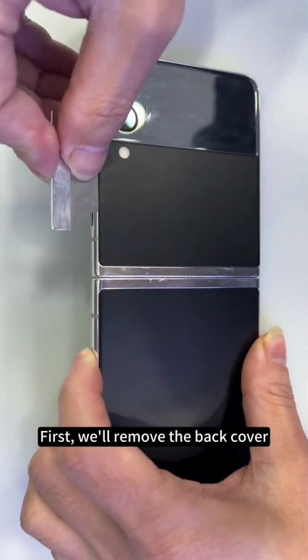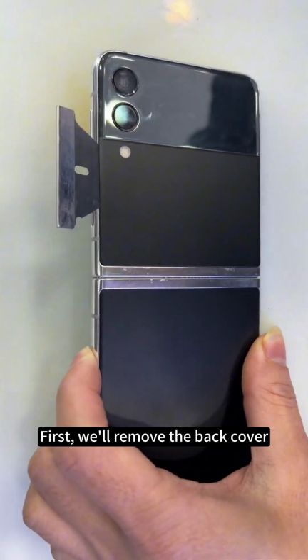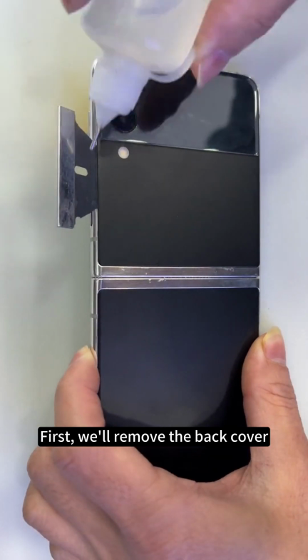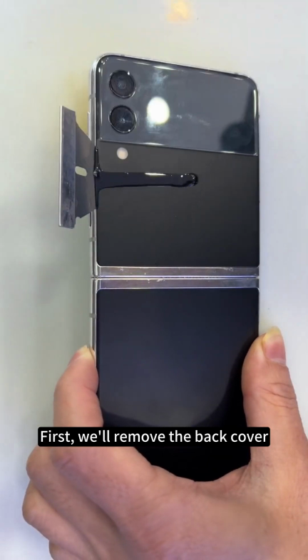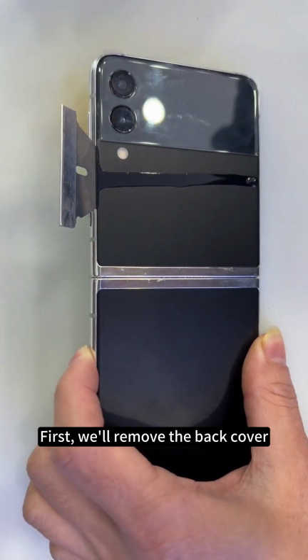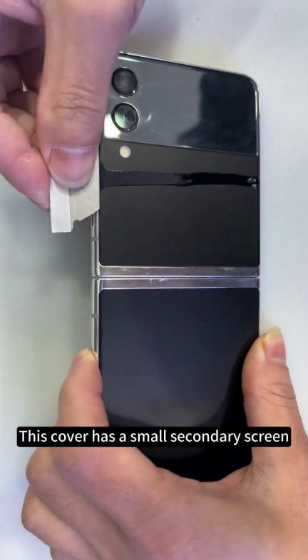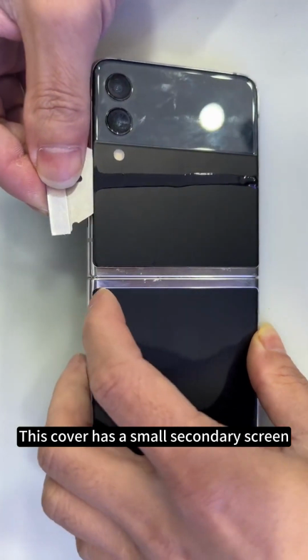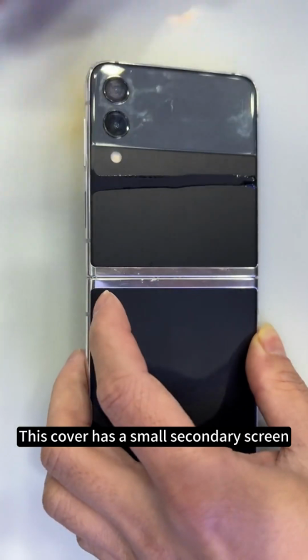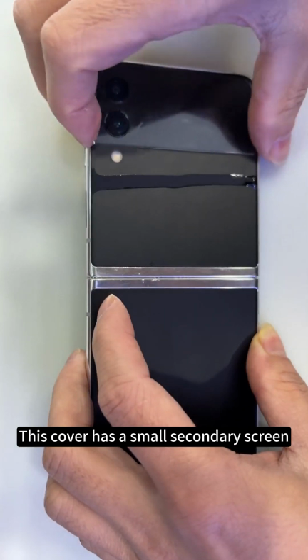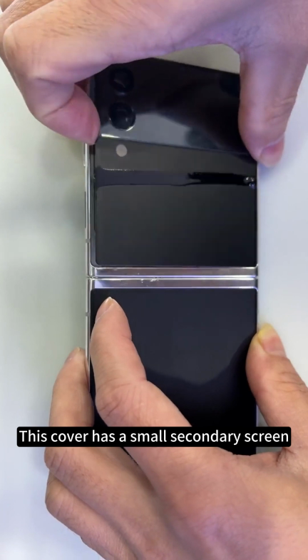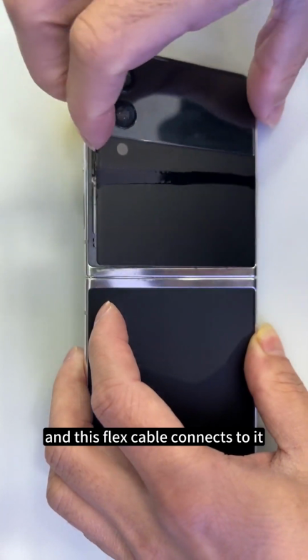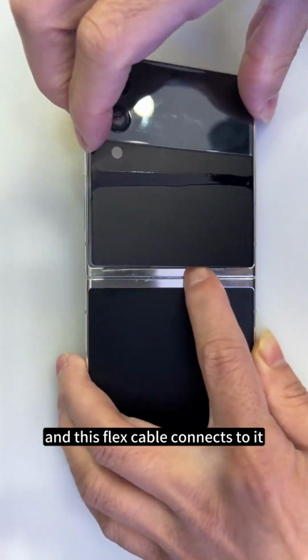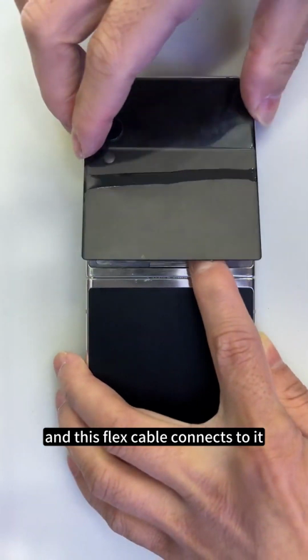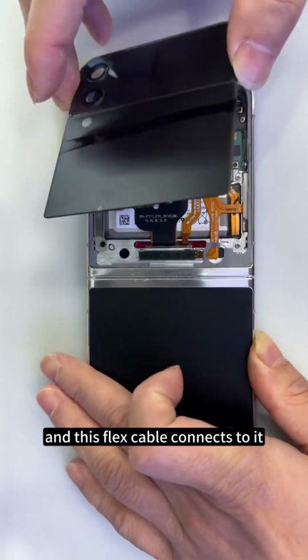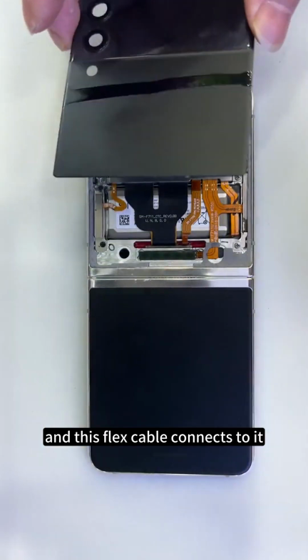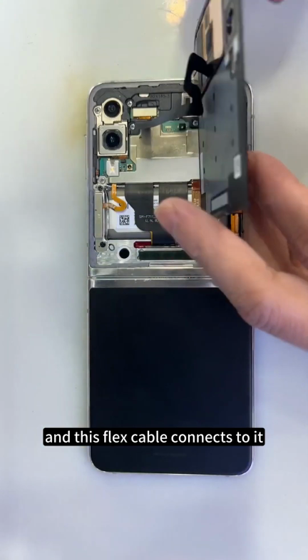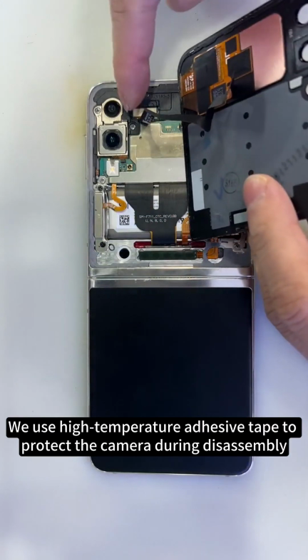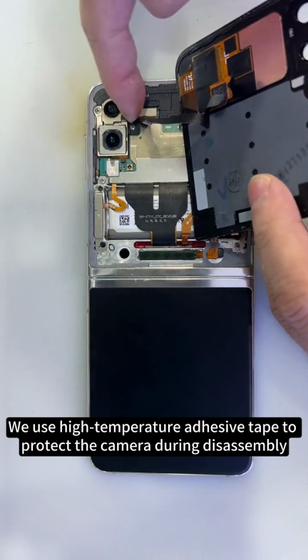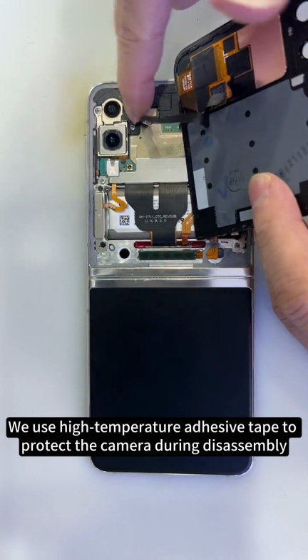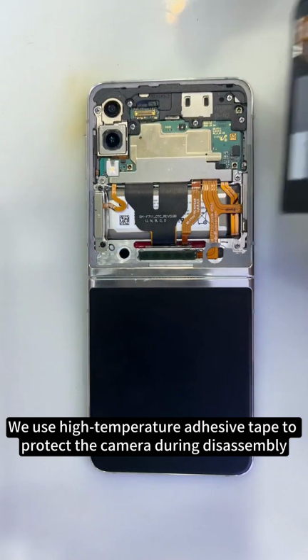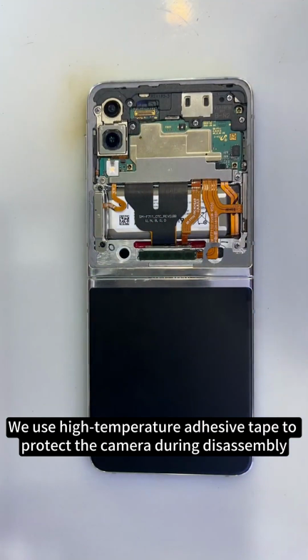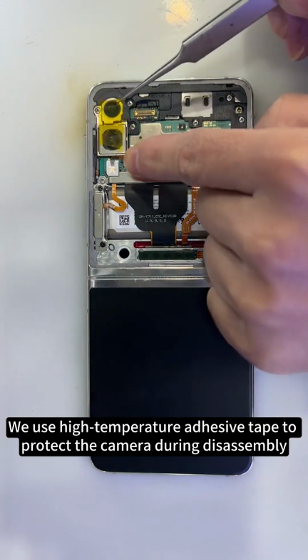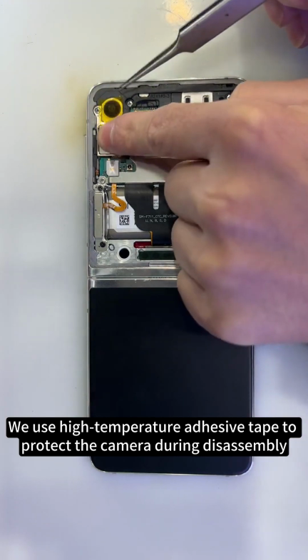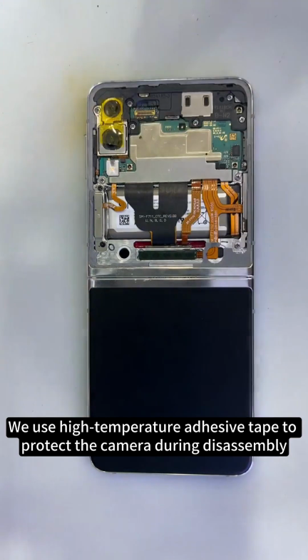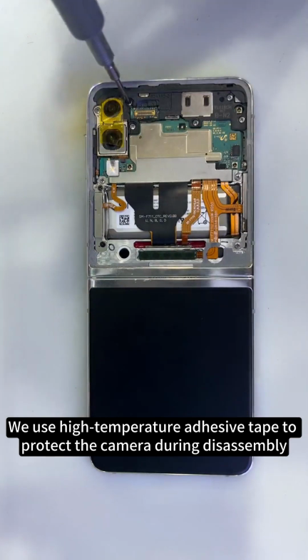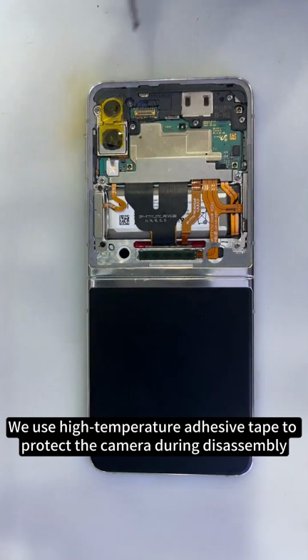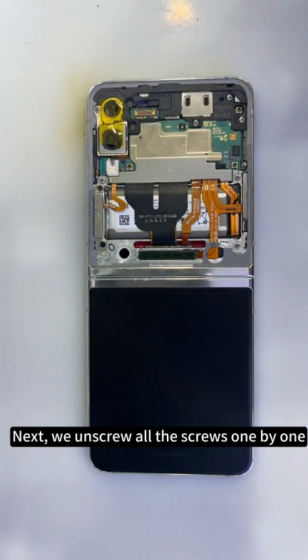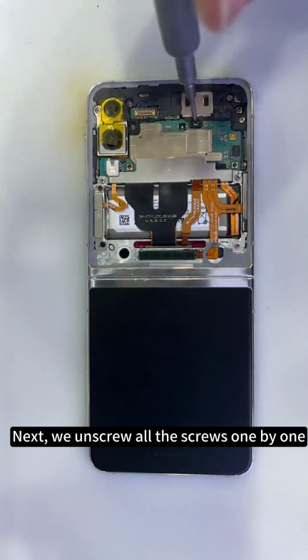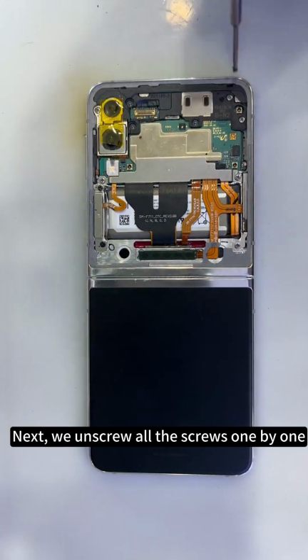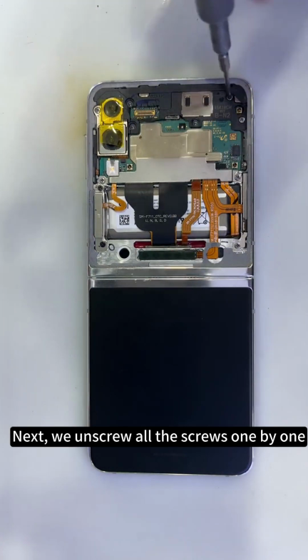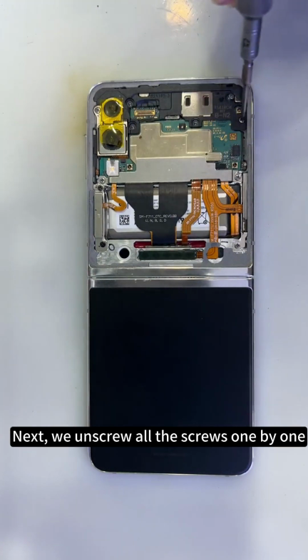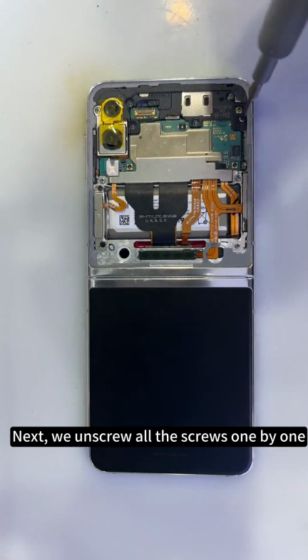First, we'll remove the back cover. This cover has a small secondary screen, and this flex cable connects to it. We use high-temperature adhesive tape to protect the camera during disassembly. Next, we unscrew all the screws one by one.